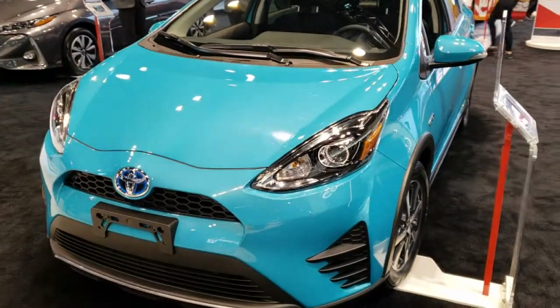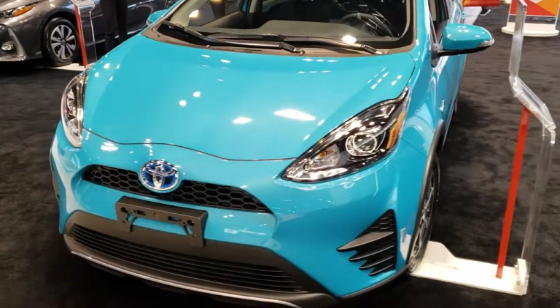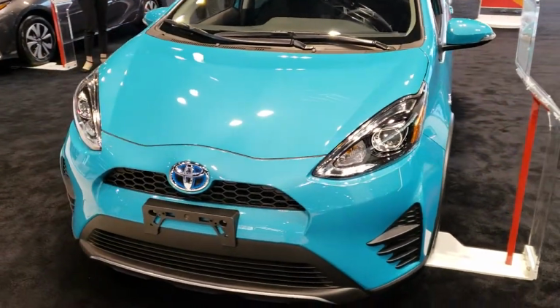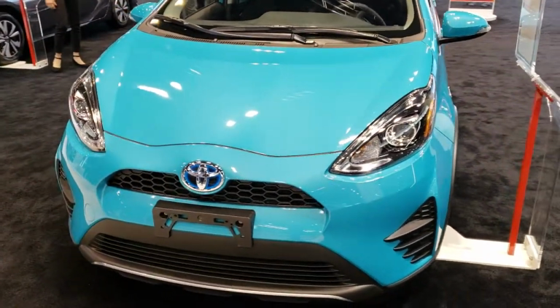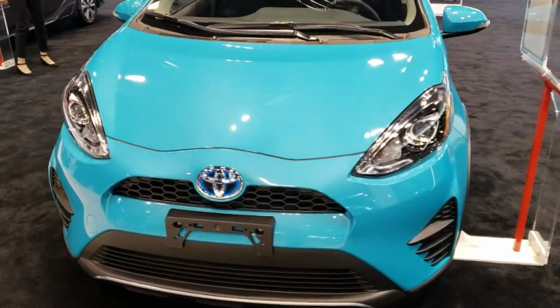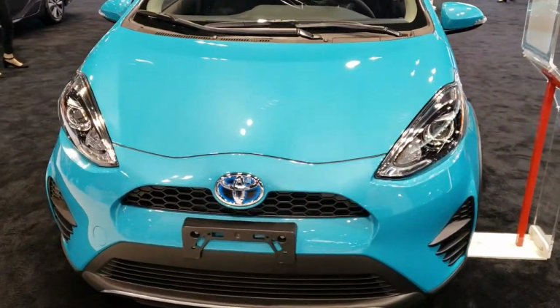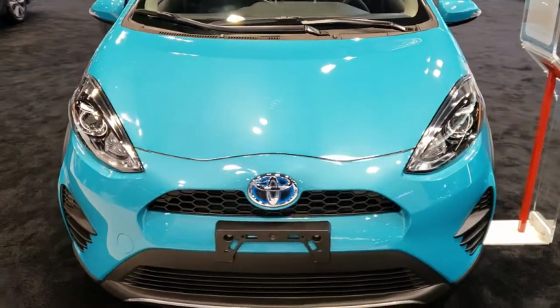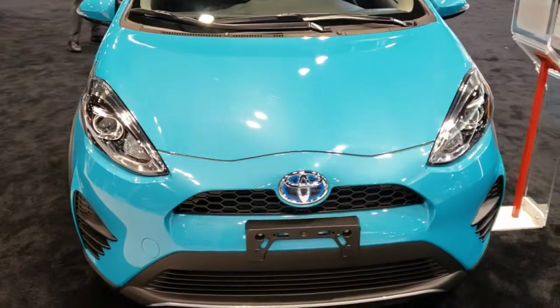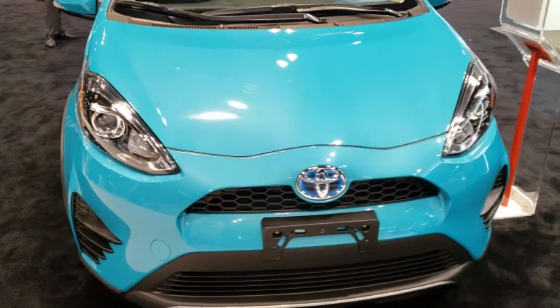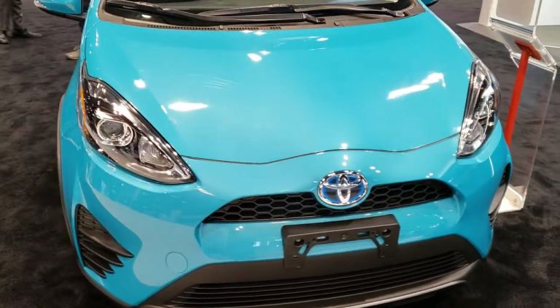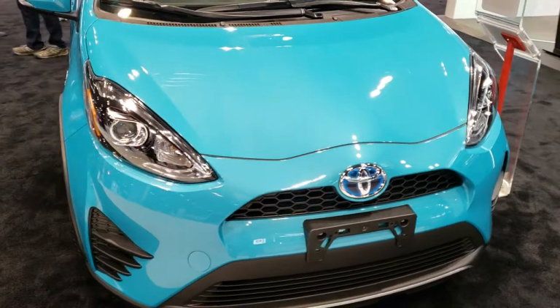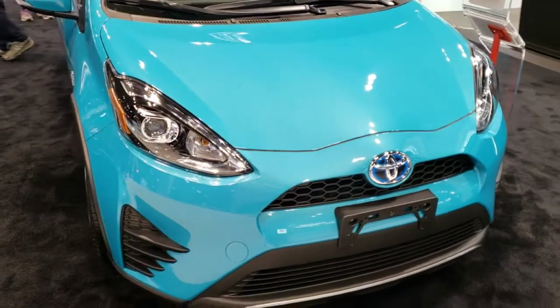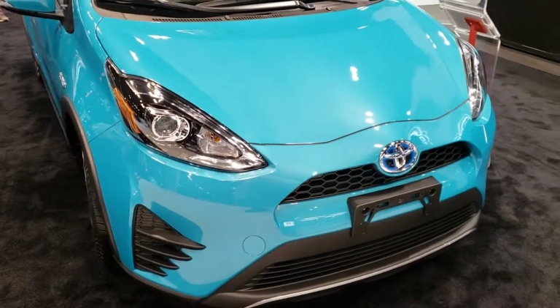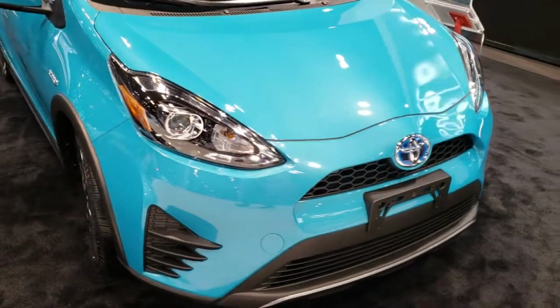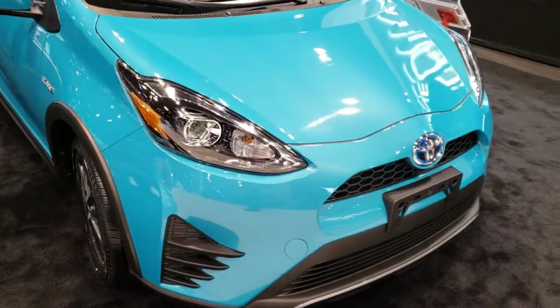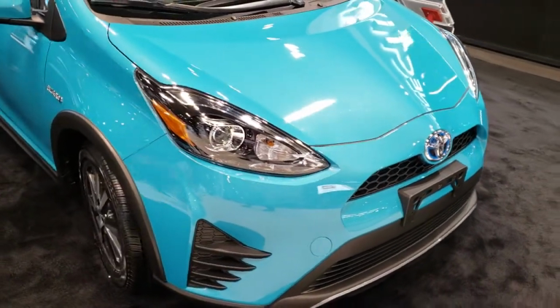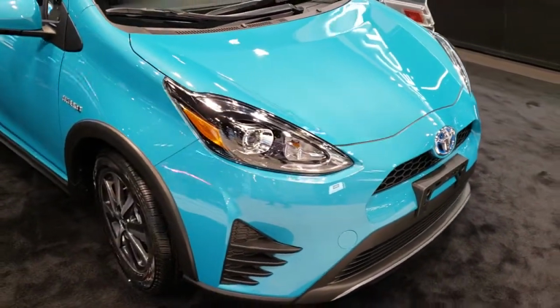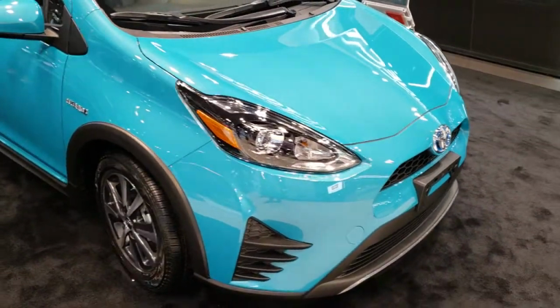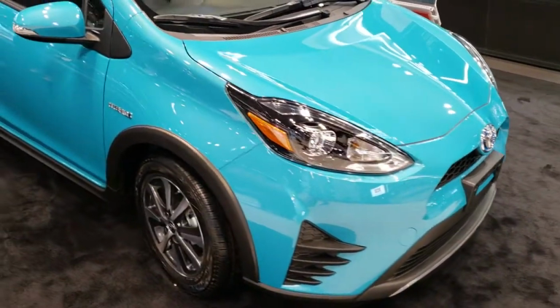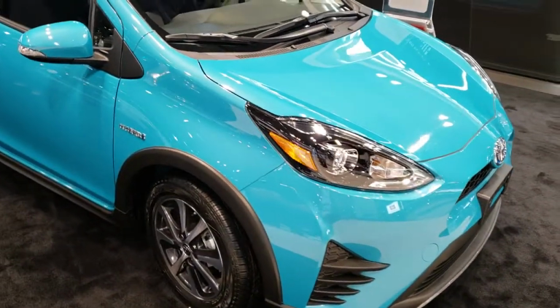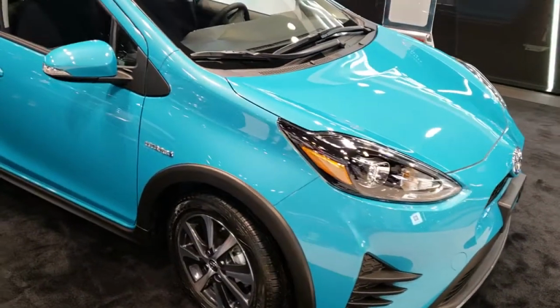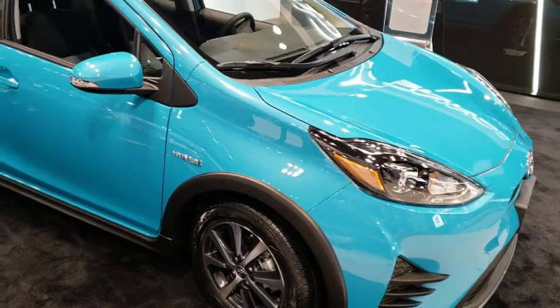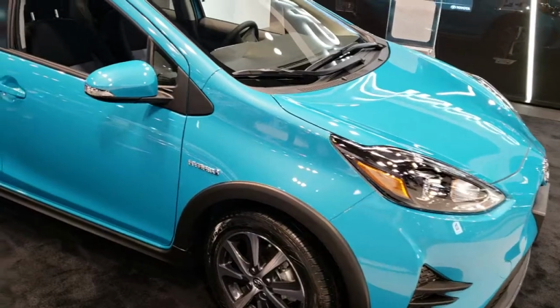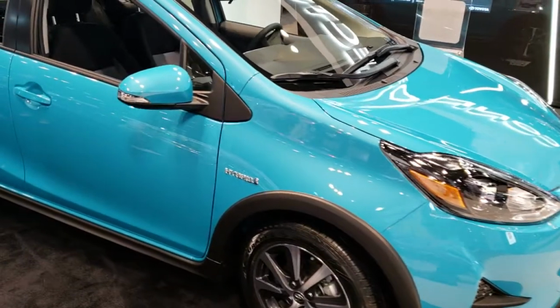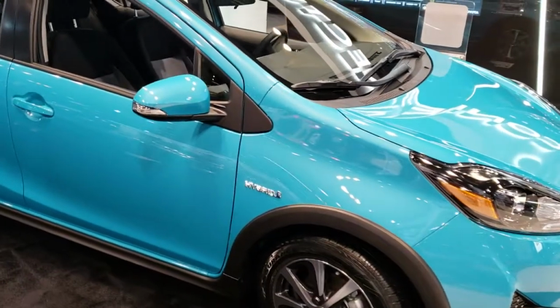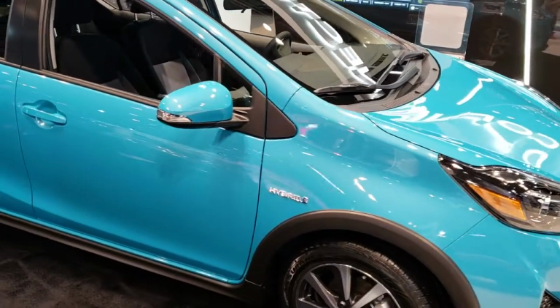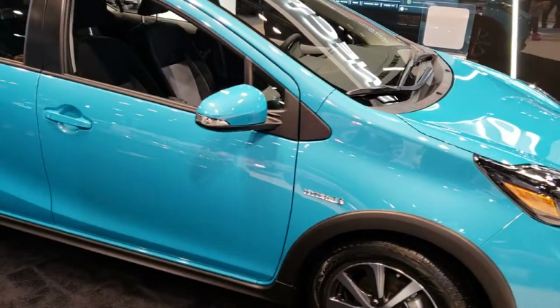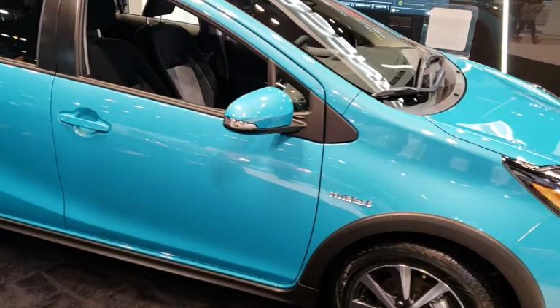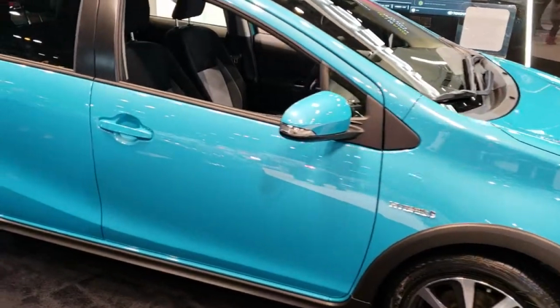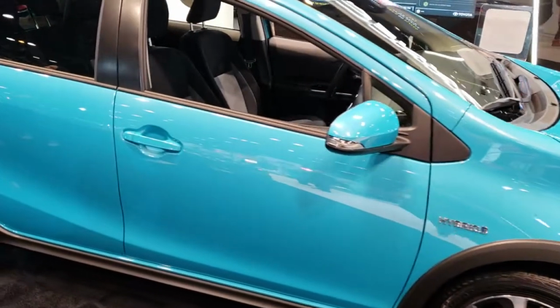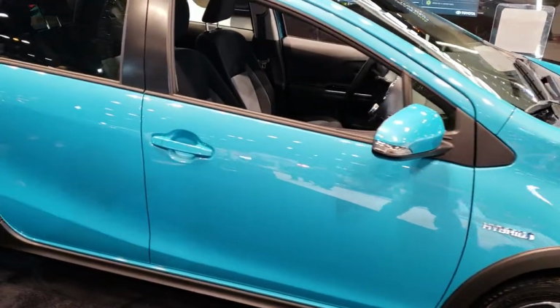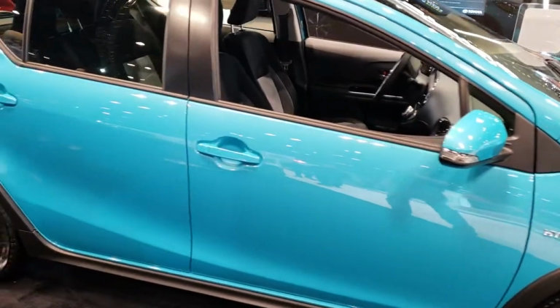This is Brett with Summit Automotive in Fond du Lac, Wisconsin. I'm here at the 2019 Chicago Auto Show doing some videos of different cars and everything we're seeing here. I'm trying to get as many videos as possible, and this here is a Toyota Prius.